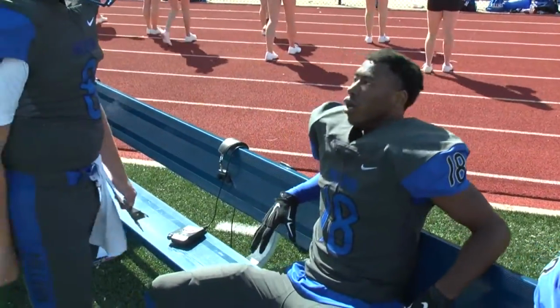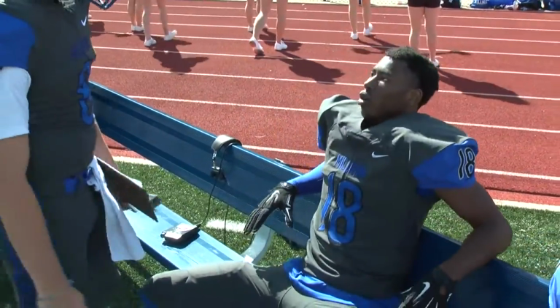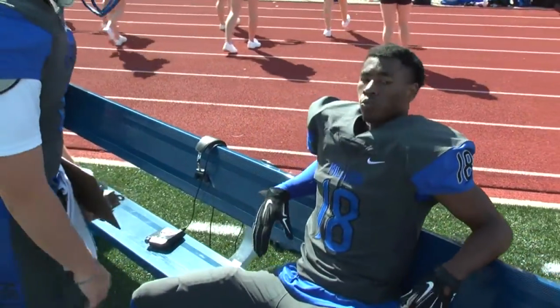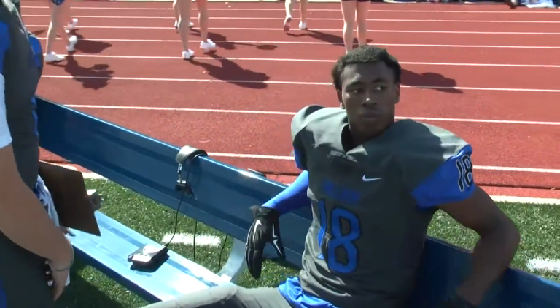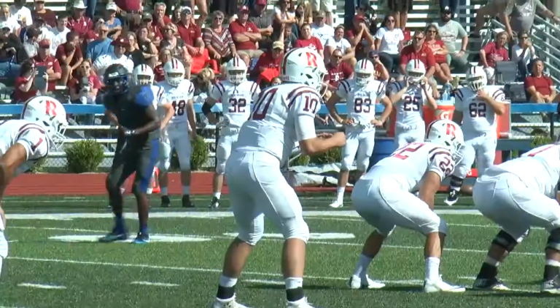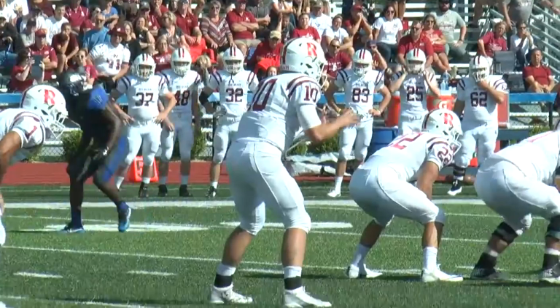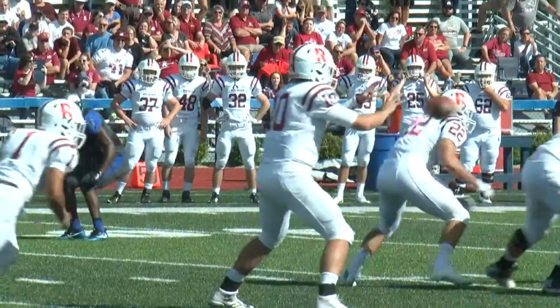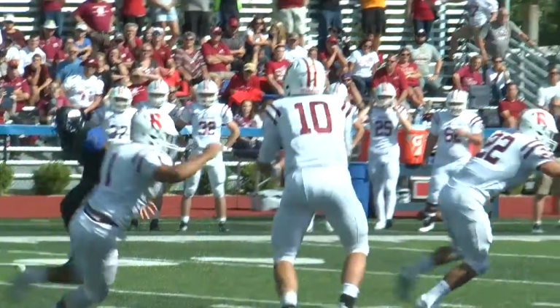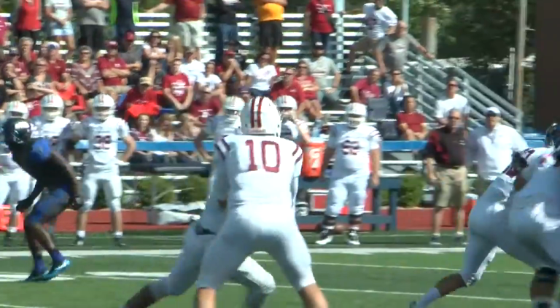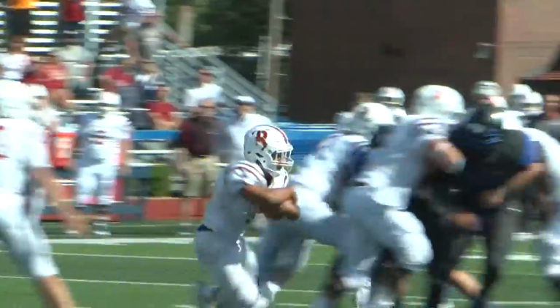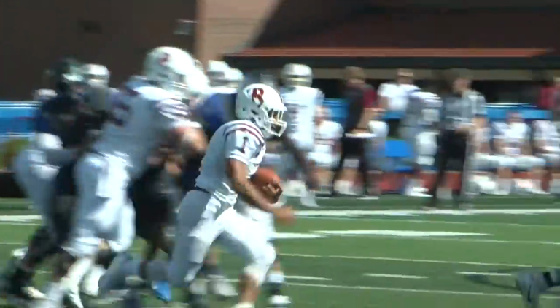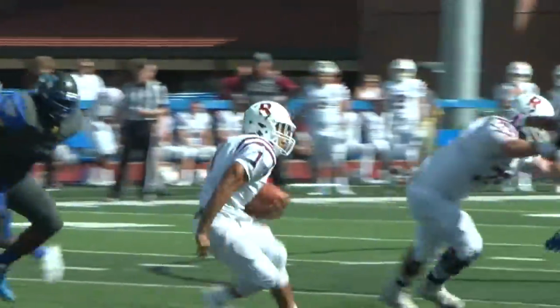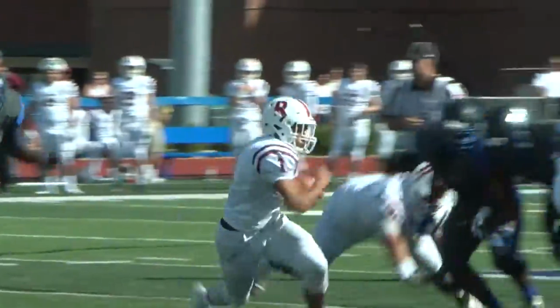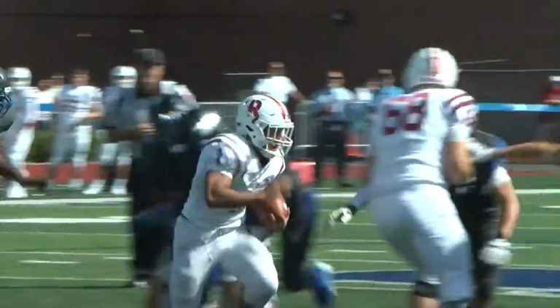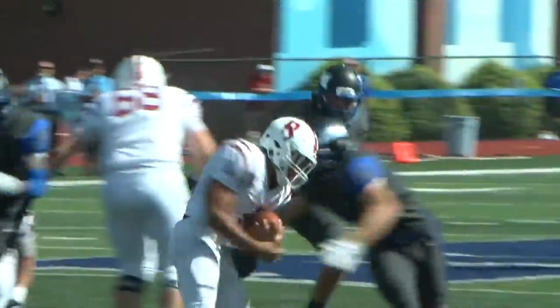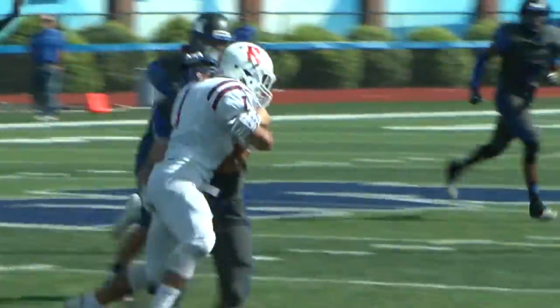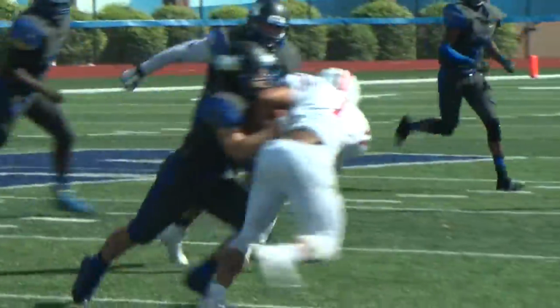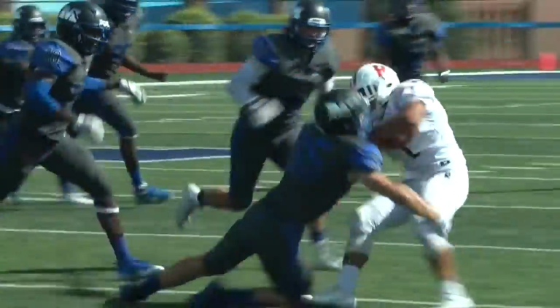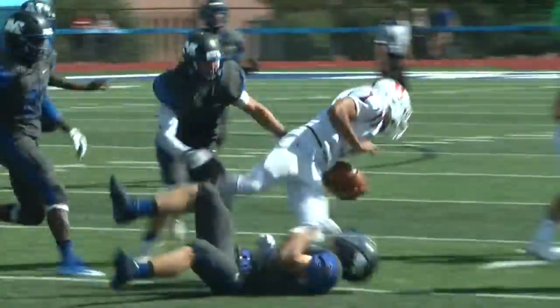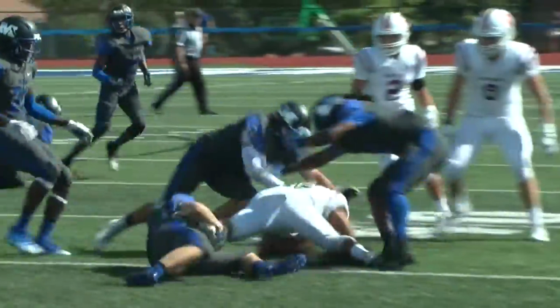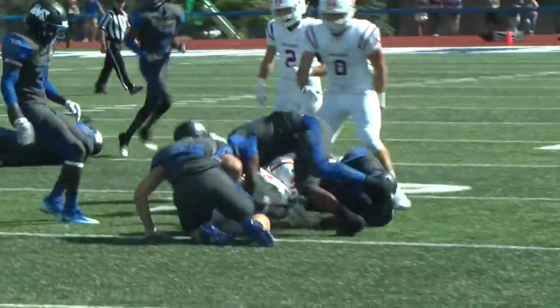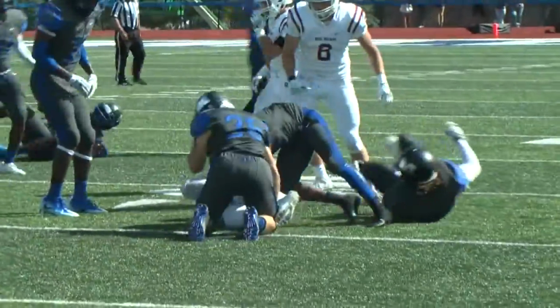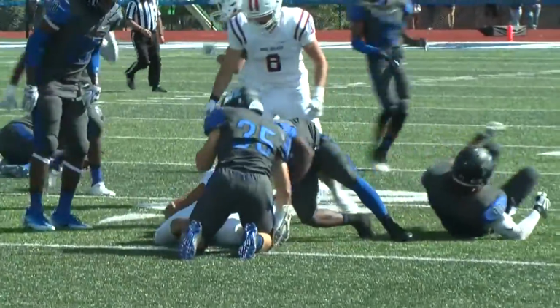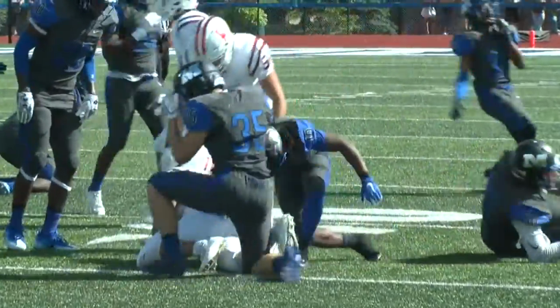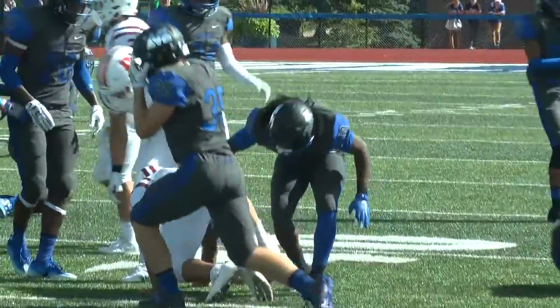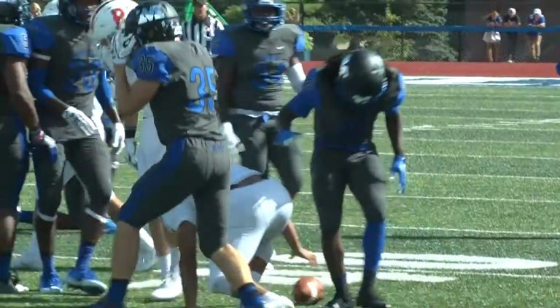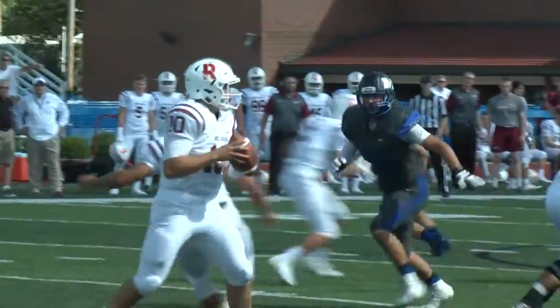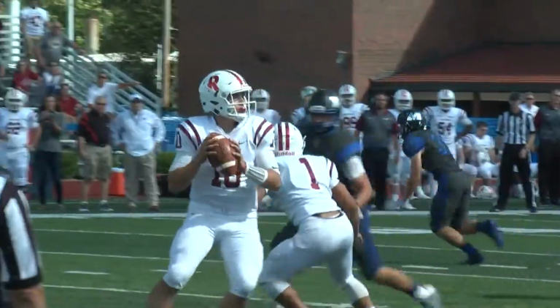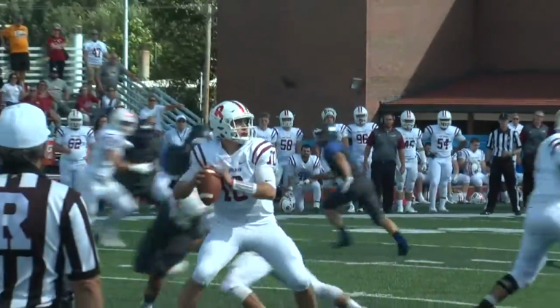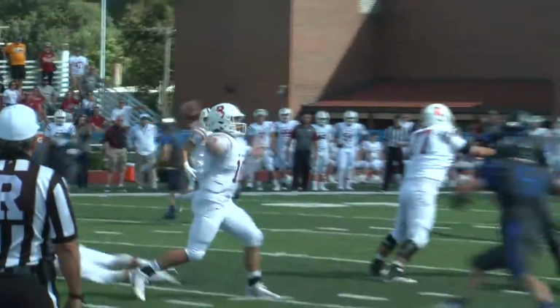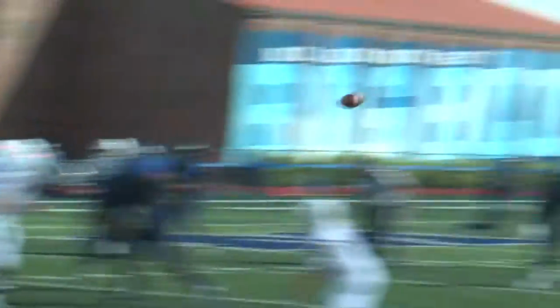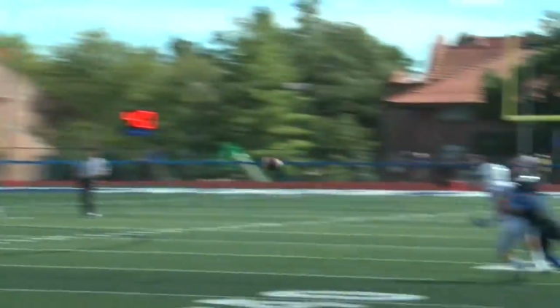The defense gave the Big Blue some chances. Matthew Brown, the freshman, with a nice stop. Then LaShawn Johnson again breaks up another pass play — he did that several times in the game.